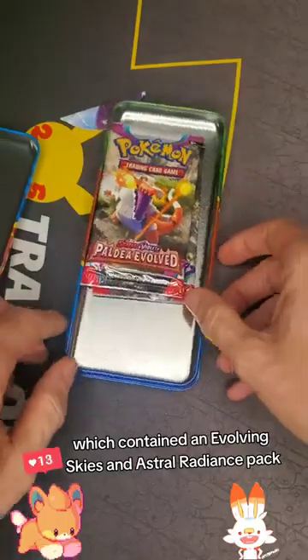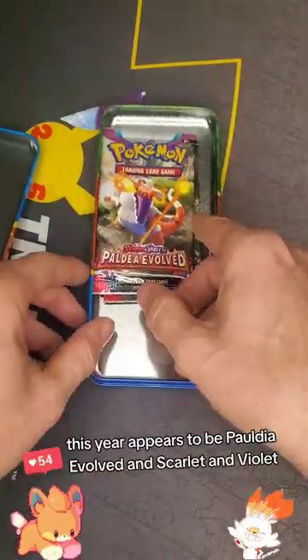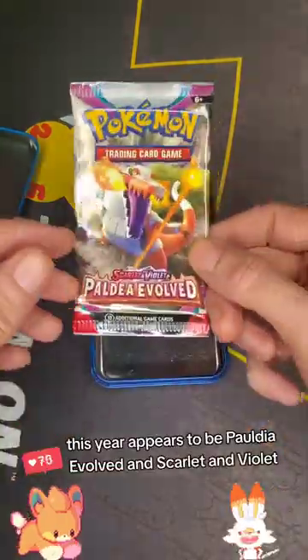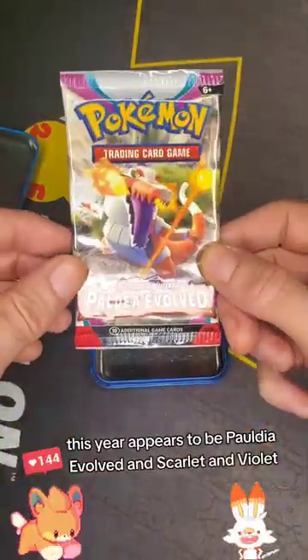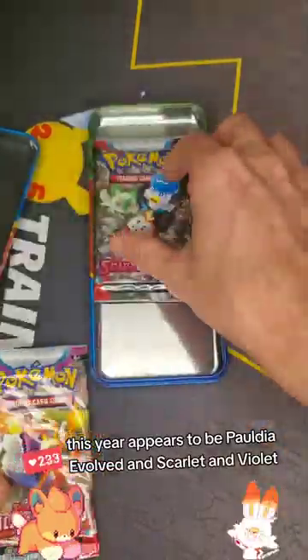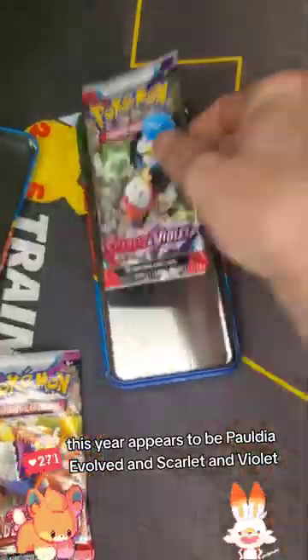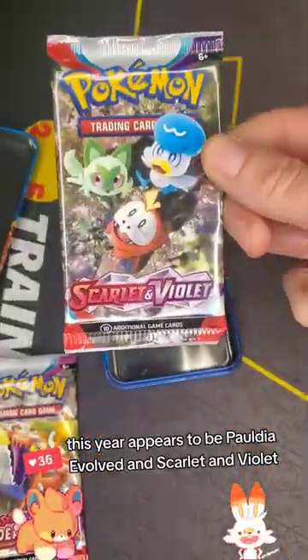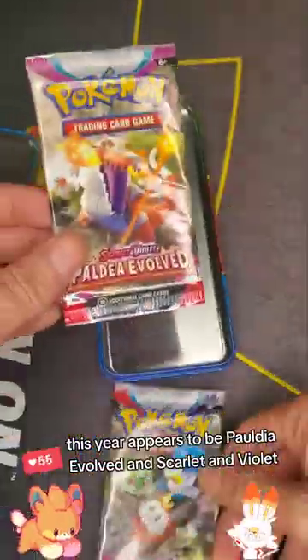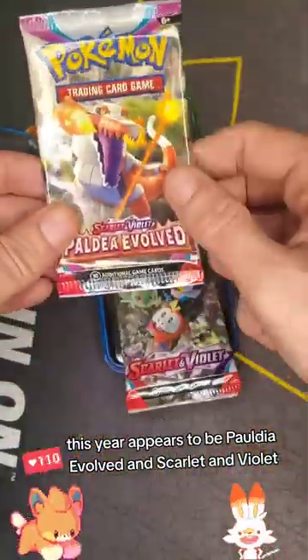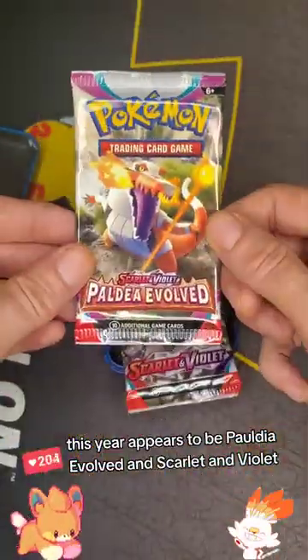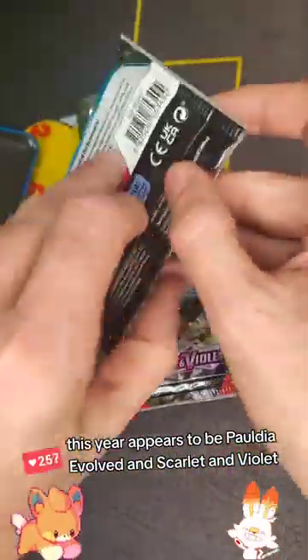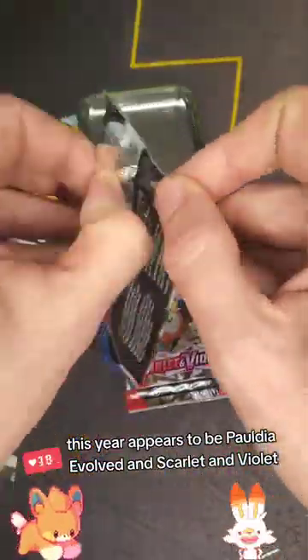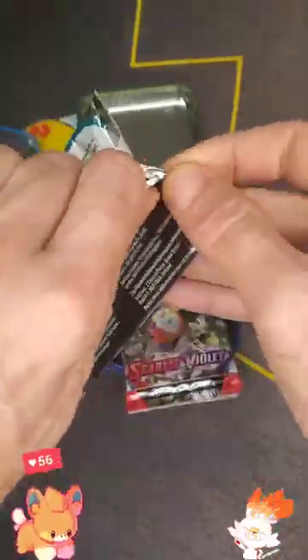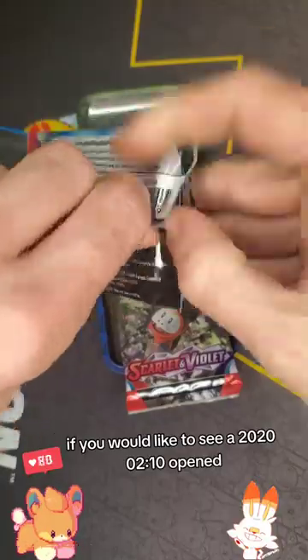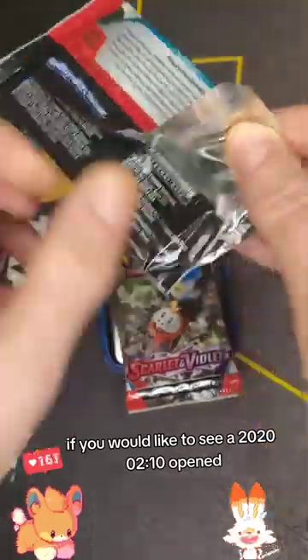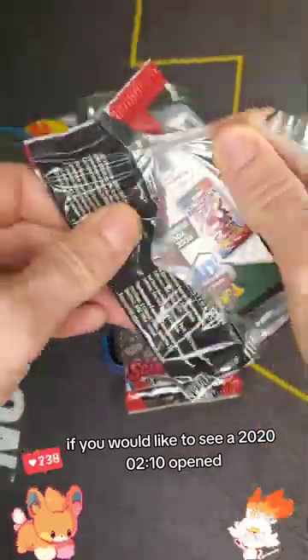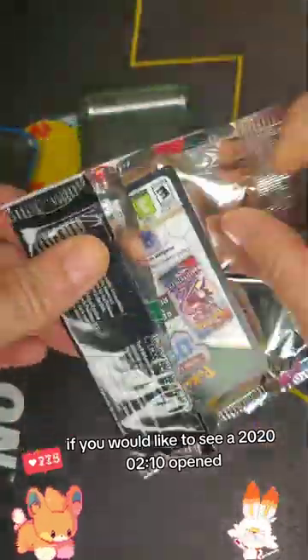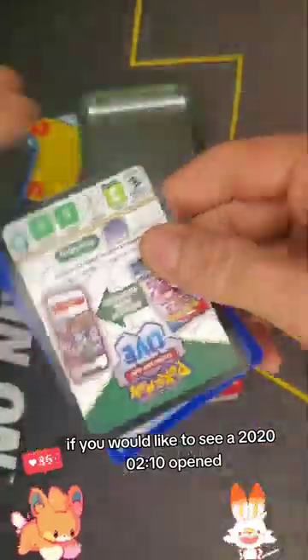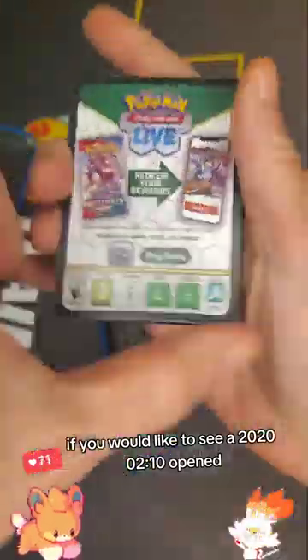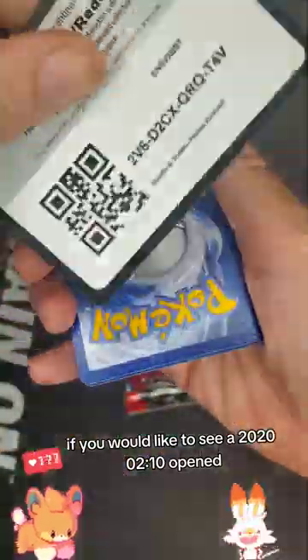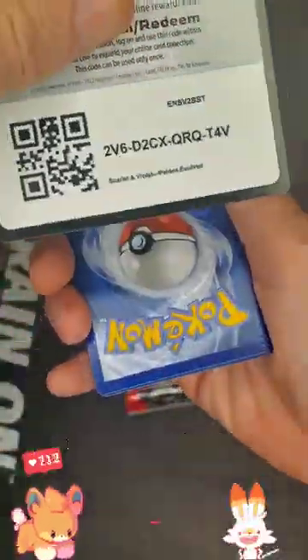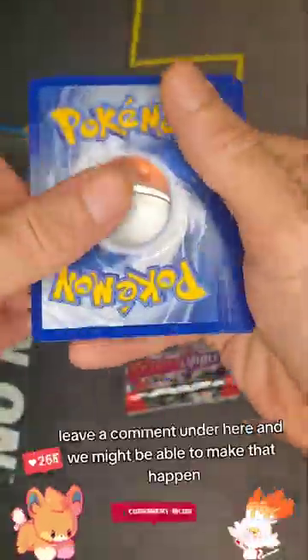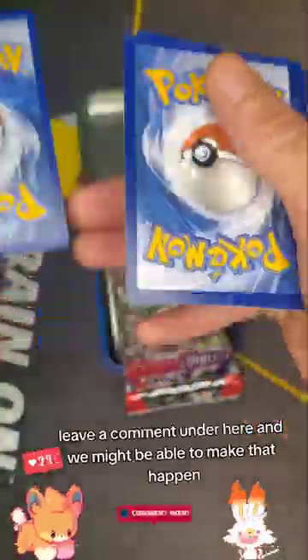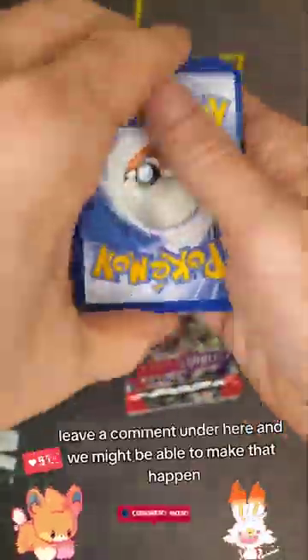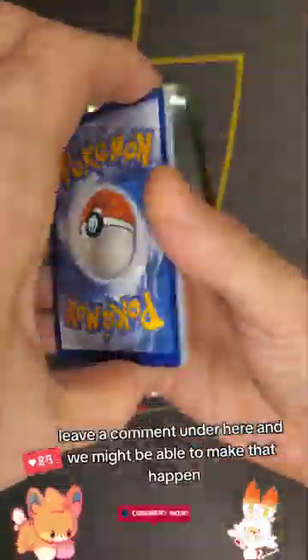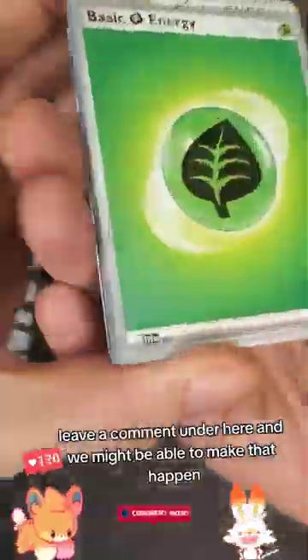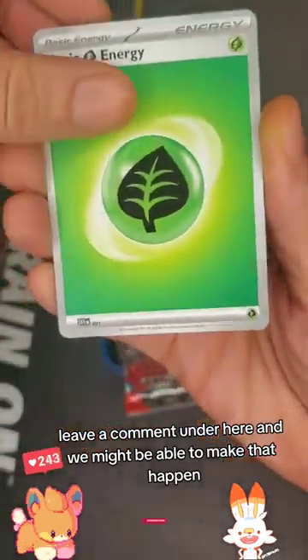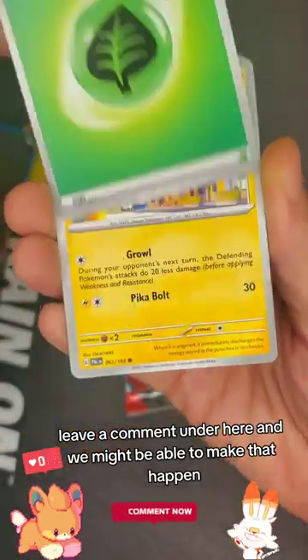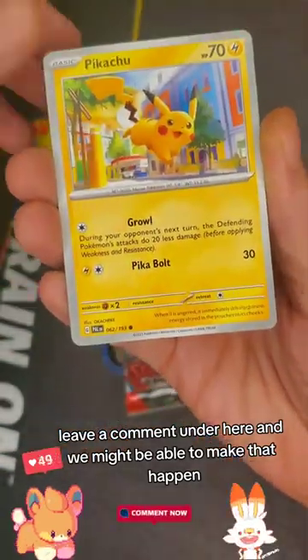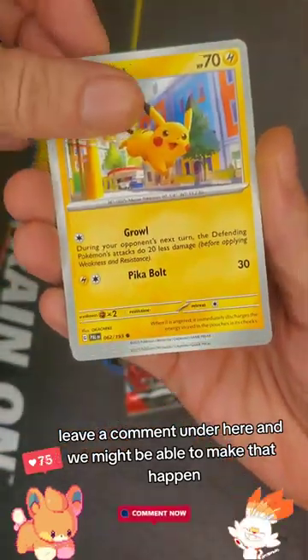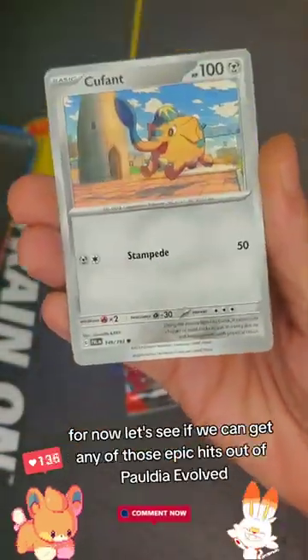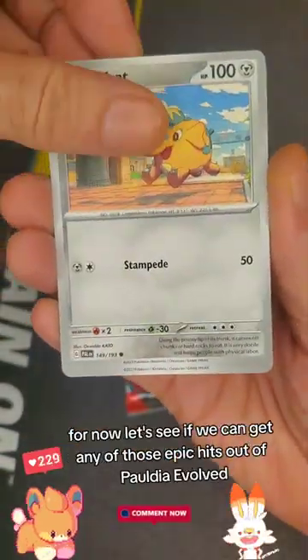This year appears to be Paldea Evolved and Scarlet and Violet. If you would like to see the 2022 pencil case 10 opened, leave a comment down here and we might be able to make that happen. For now, let's see what we can pull.